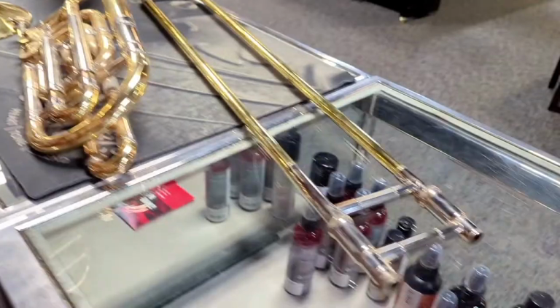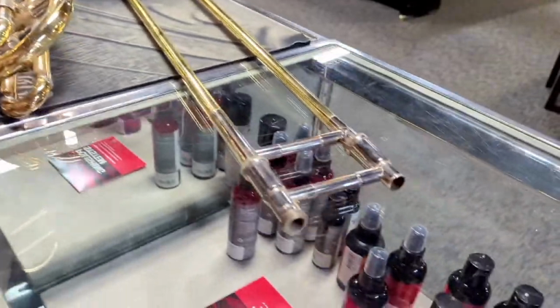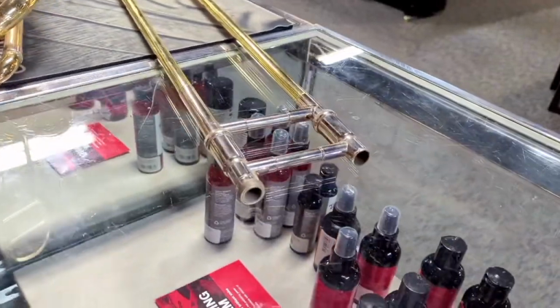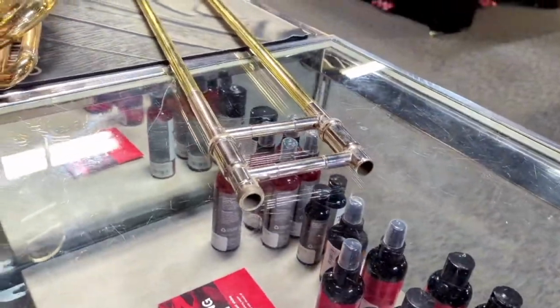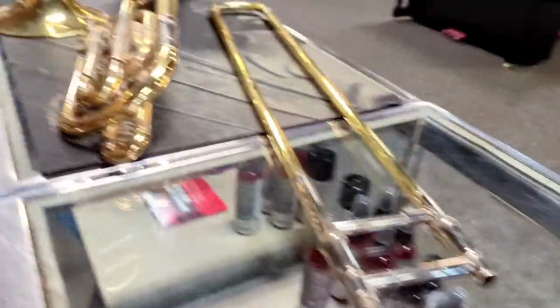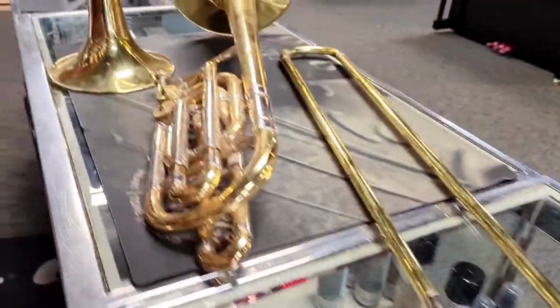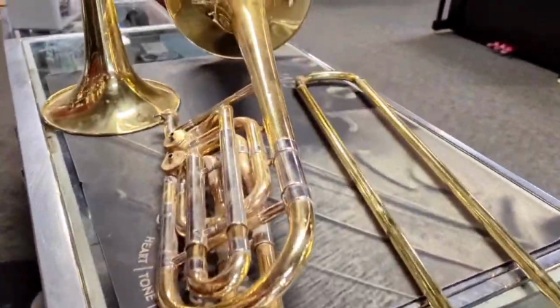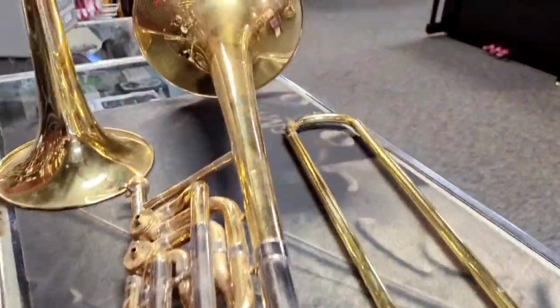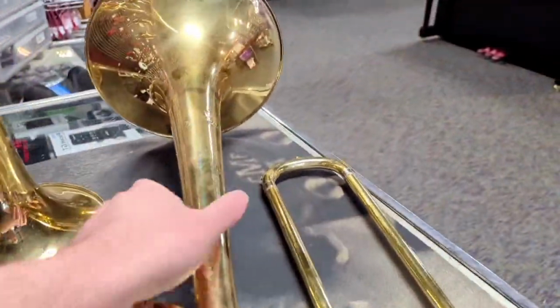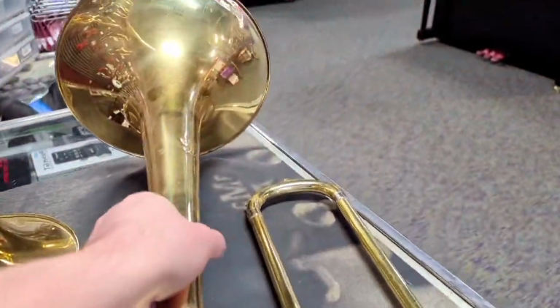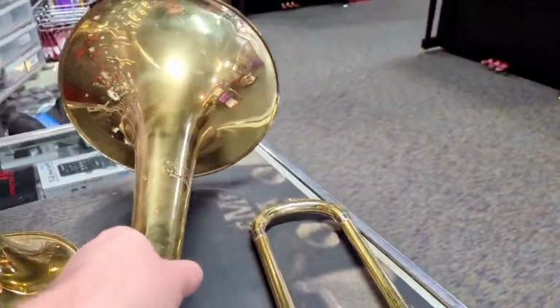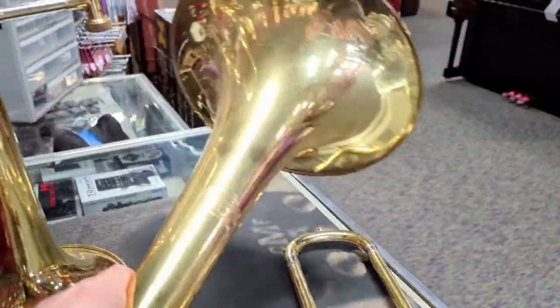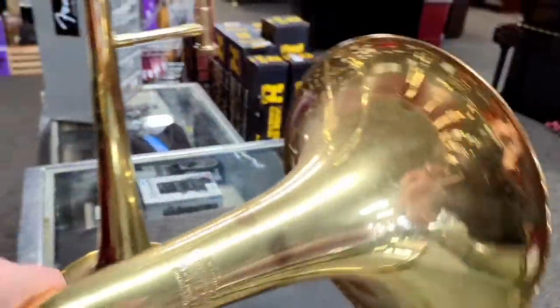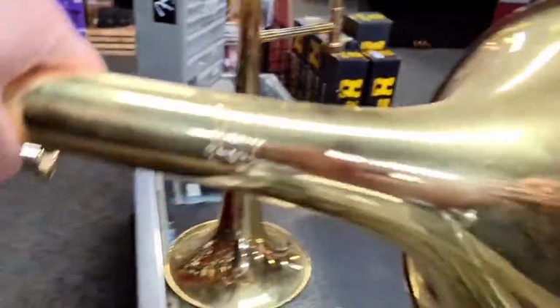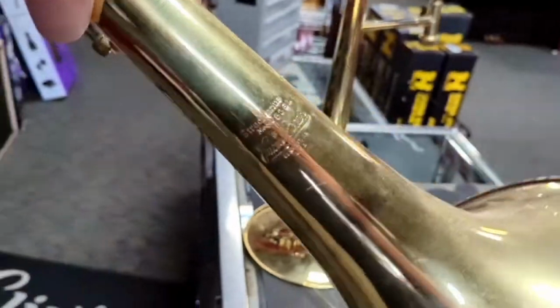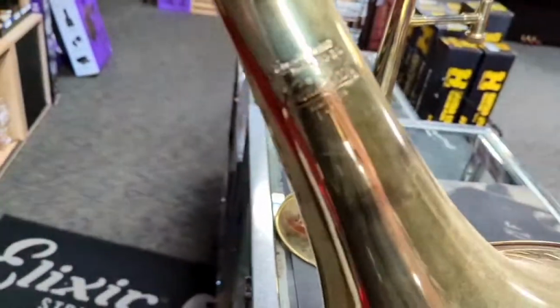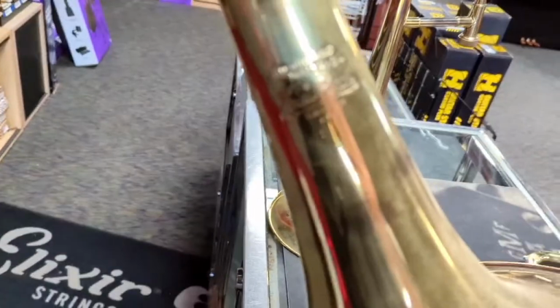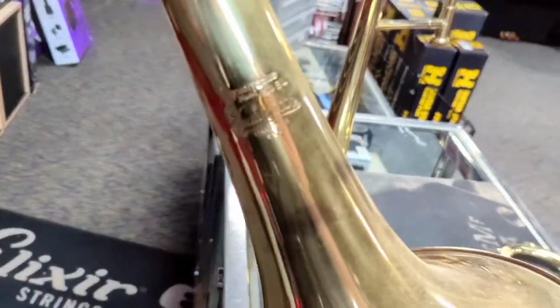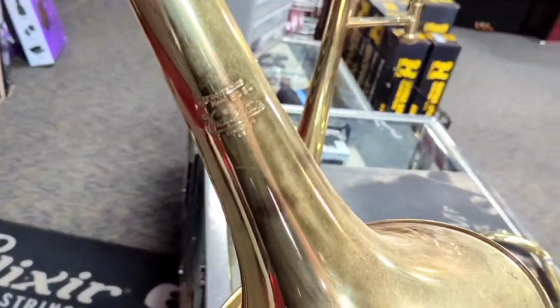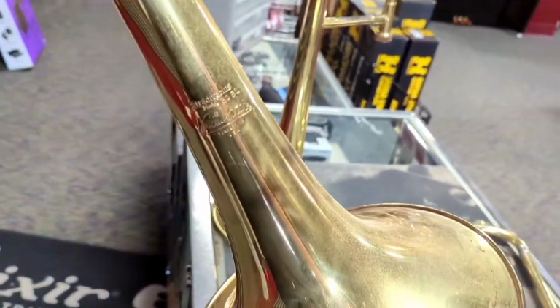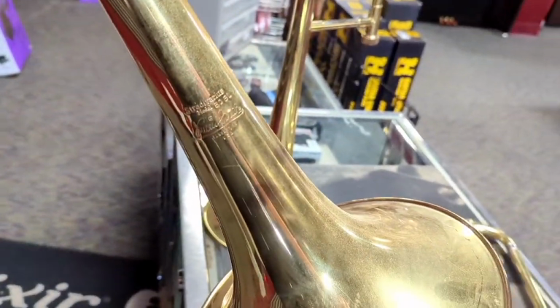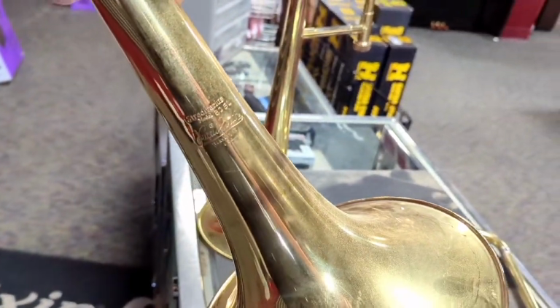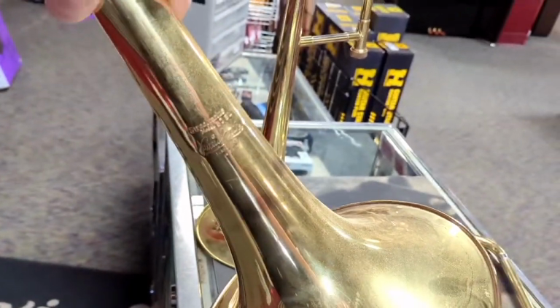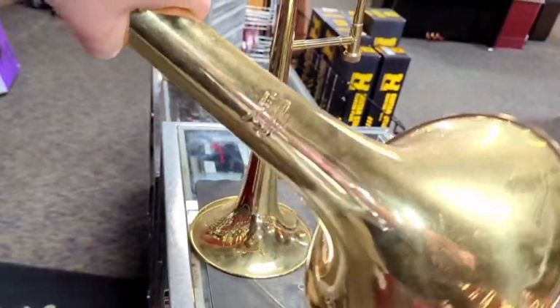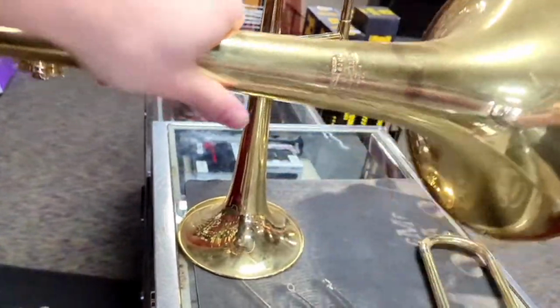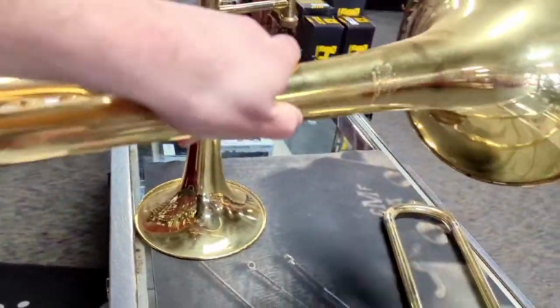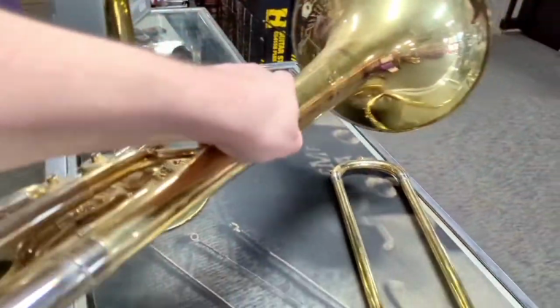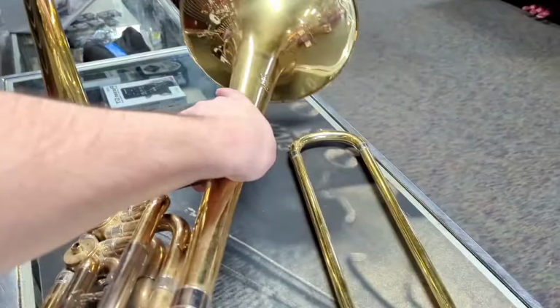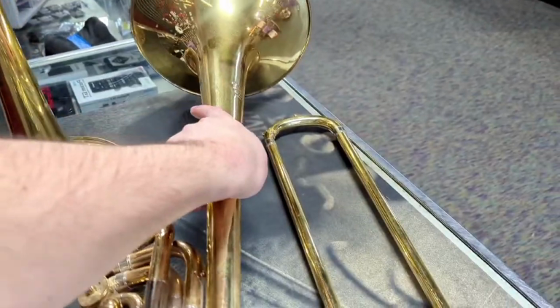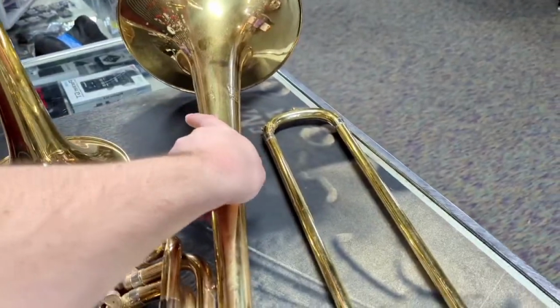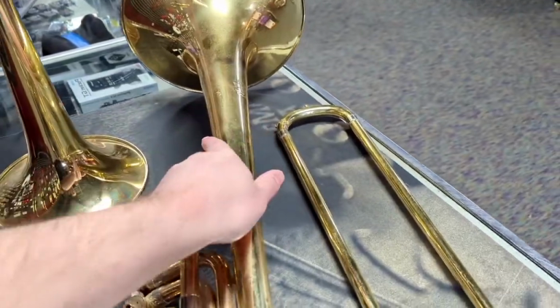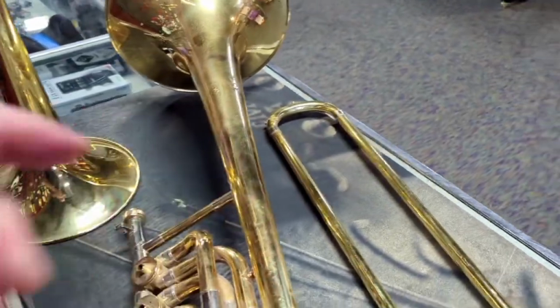The larger trombone is a 1986 Bach Strad bass trombone with a 9.5 inch bell. This would be a fairly desirable instrument if it wasn't missing so many parts. It has a slide but the connection is sheared off. It's missing valves, a water key and more.